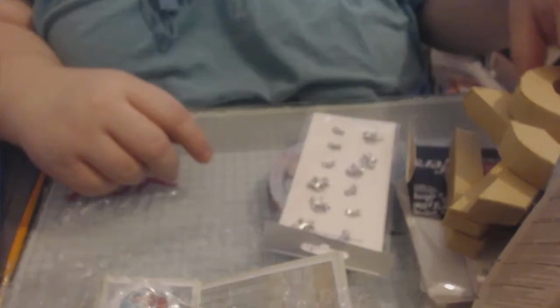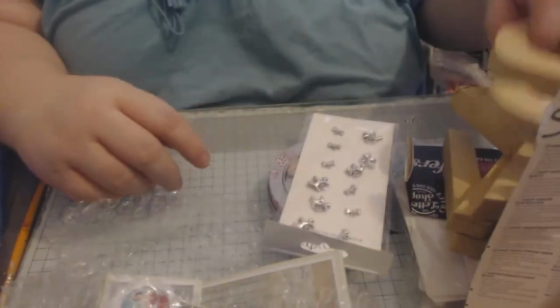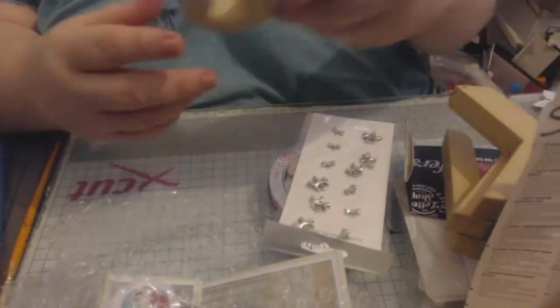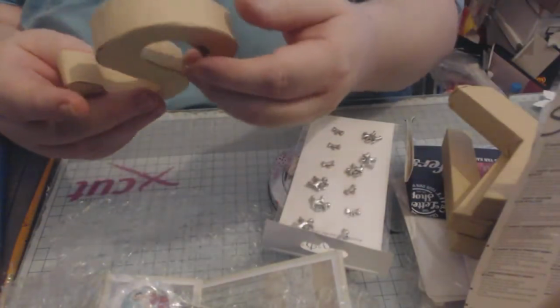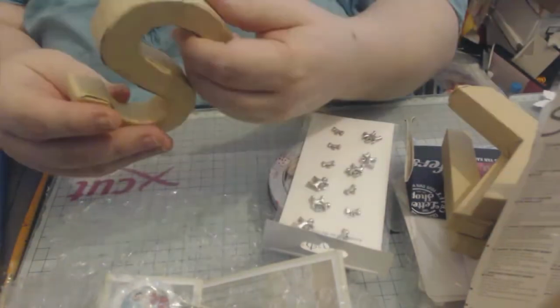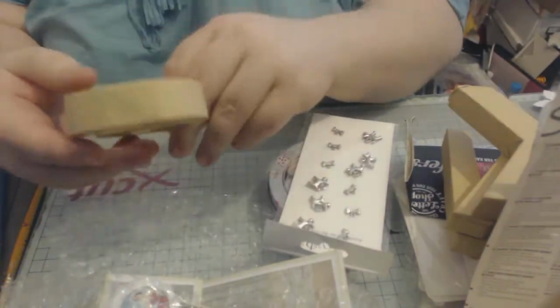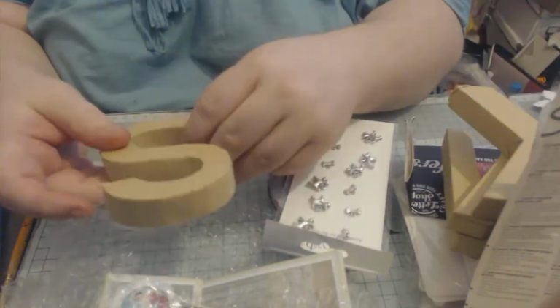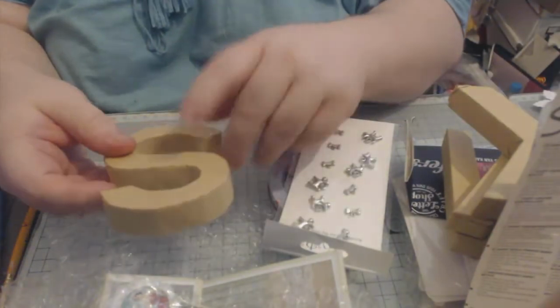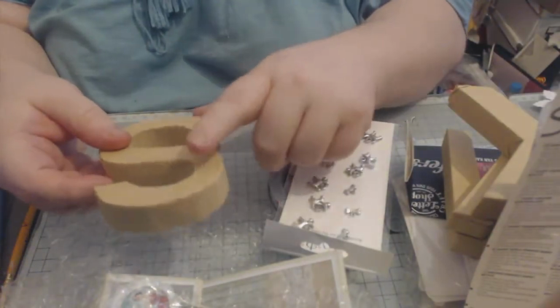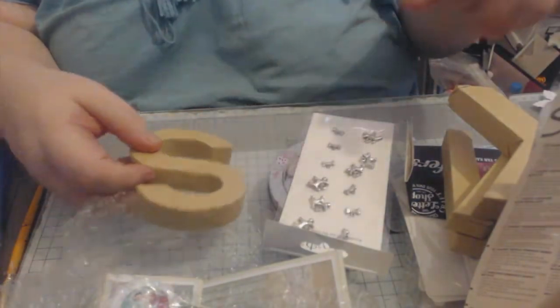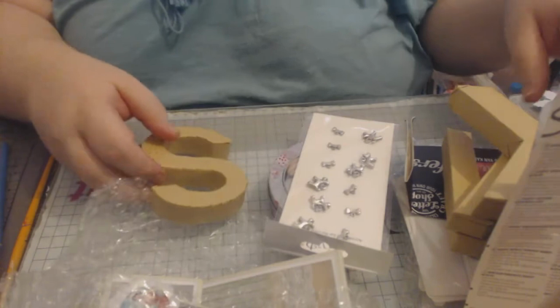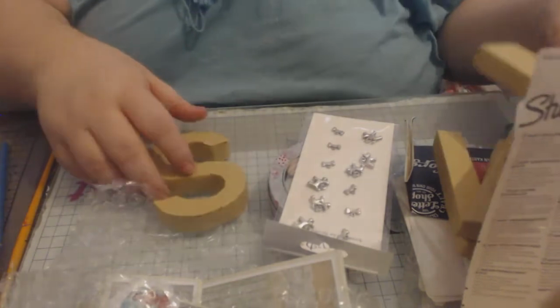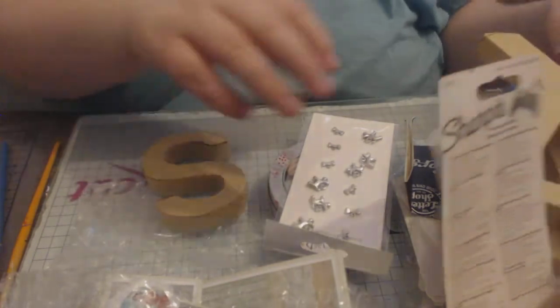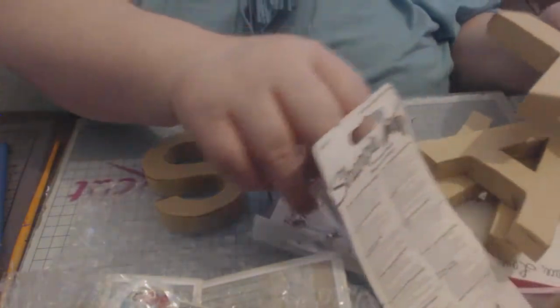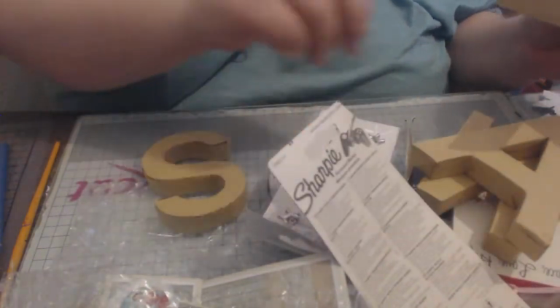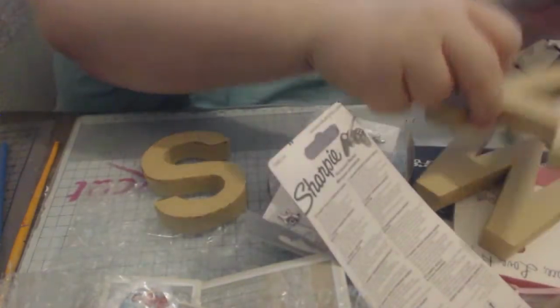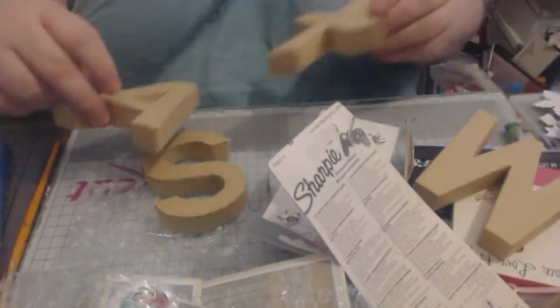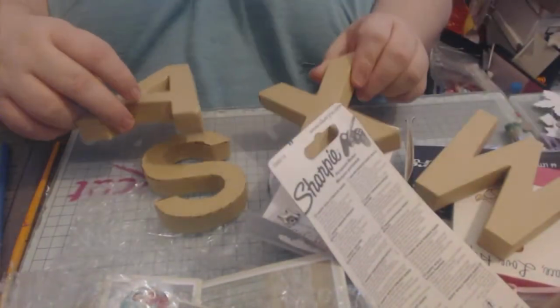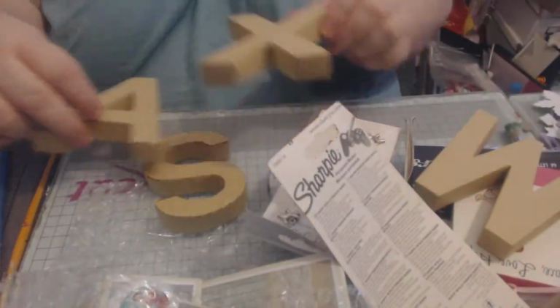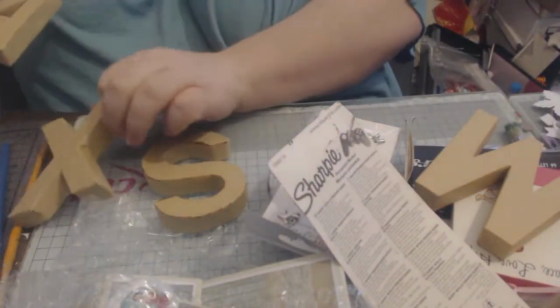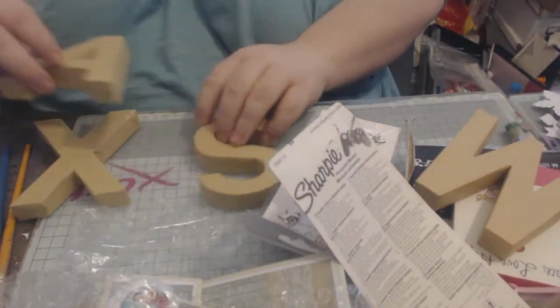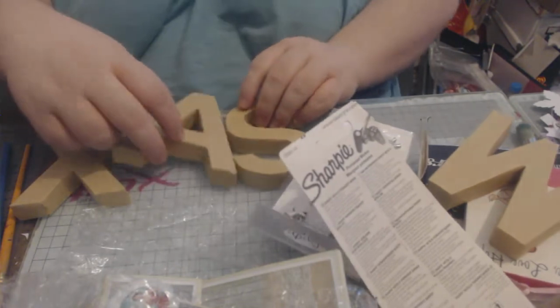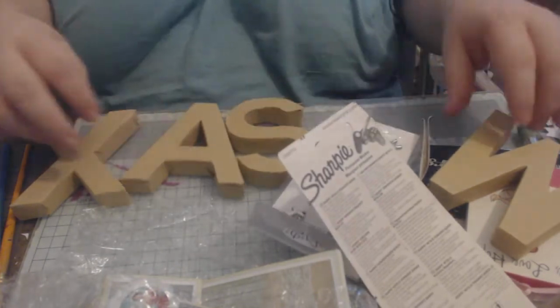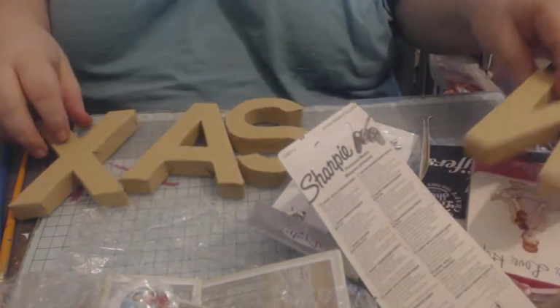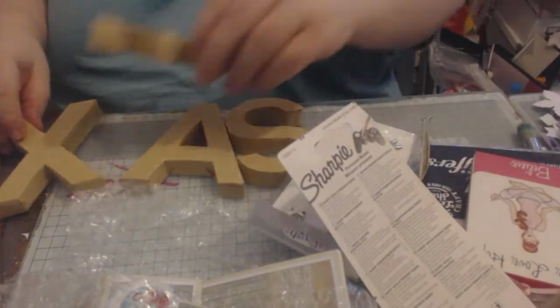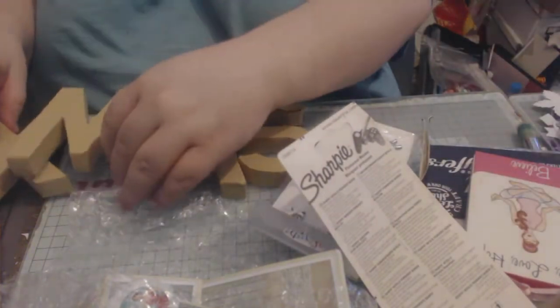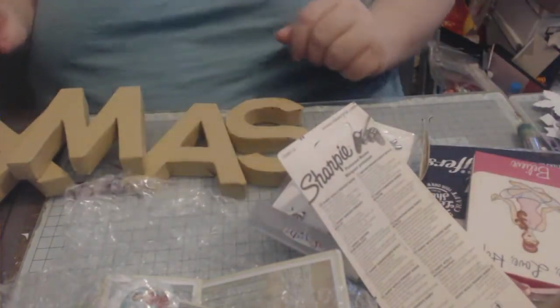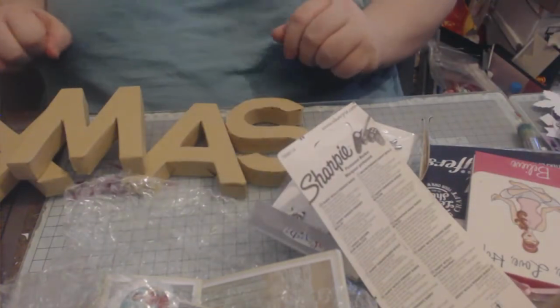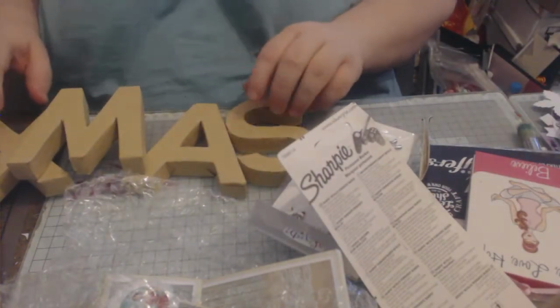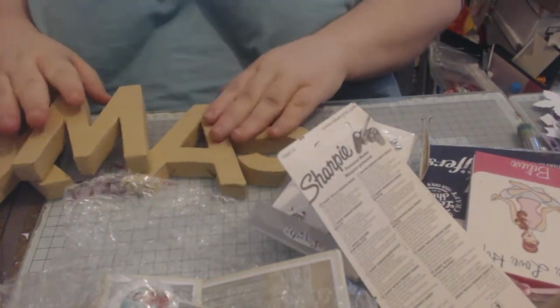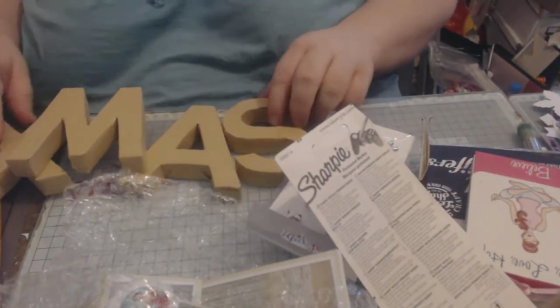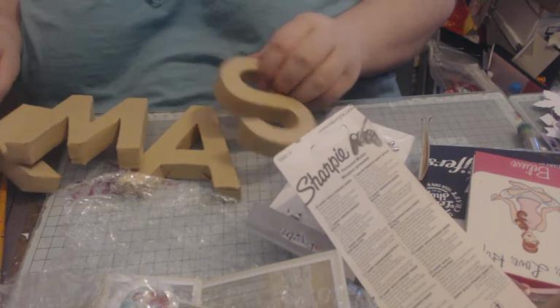Then we have got these paper mache words and it spells out Christmas. They'll be lovely to alter.